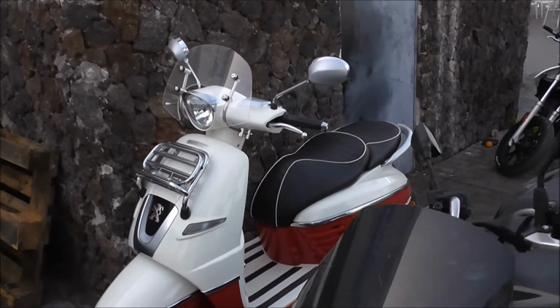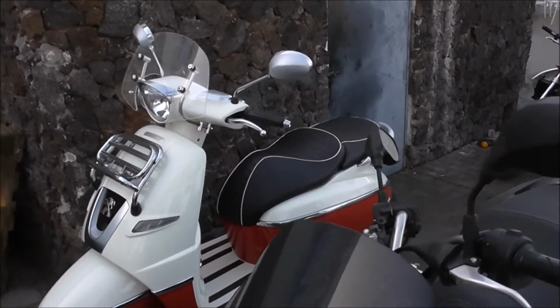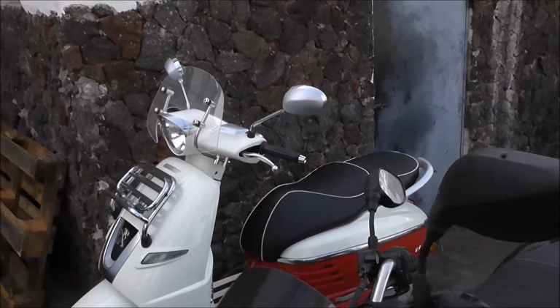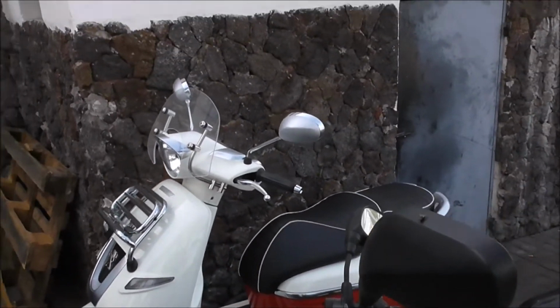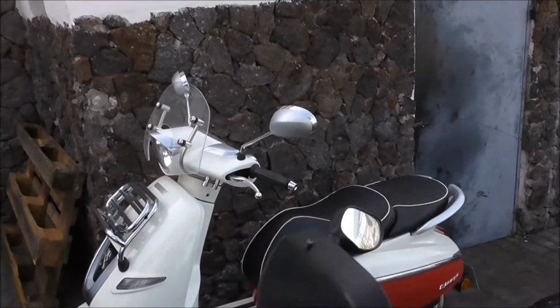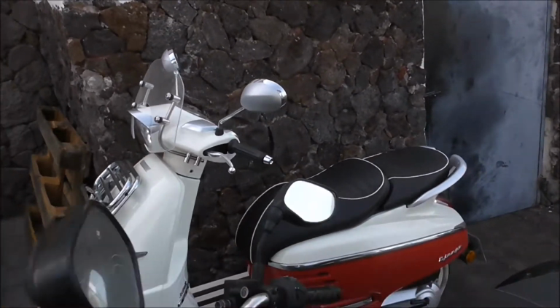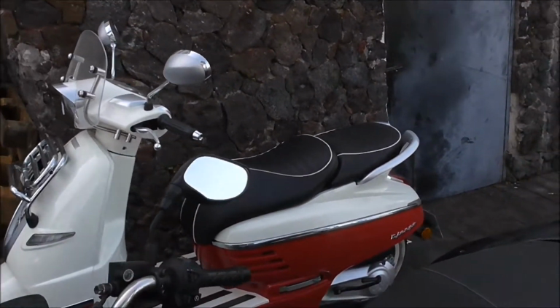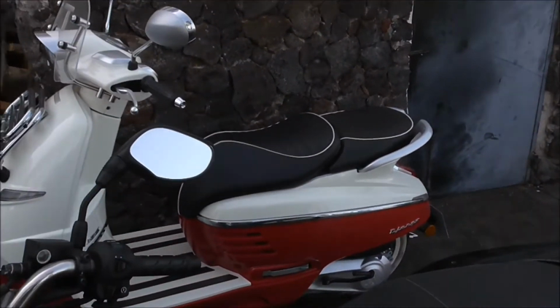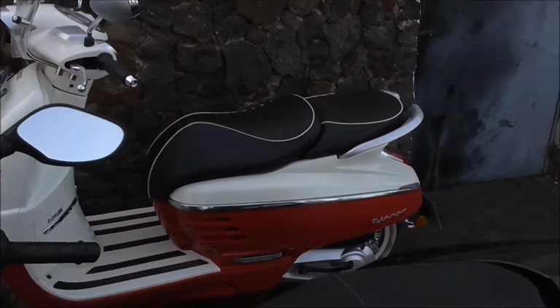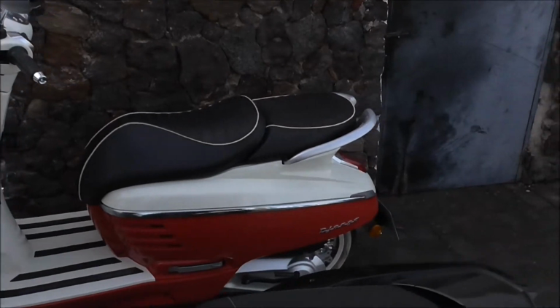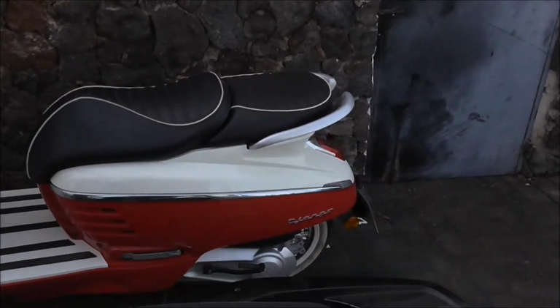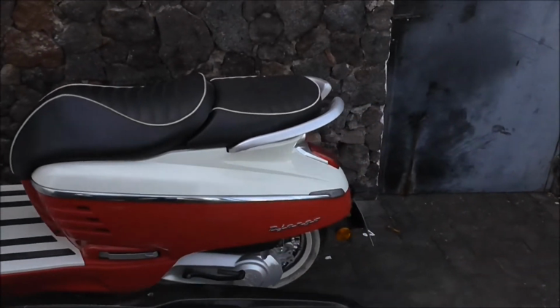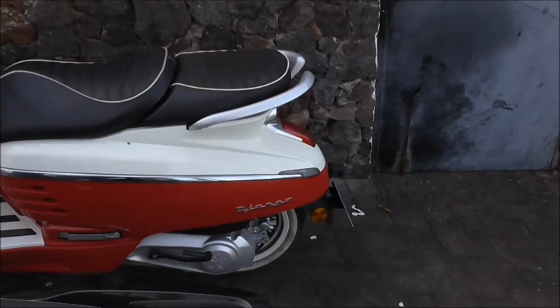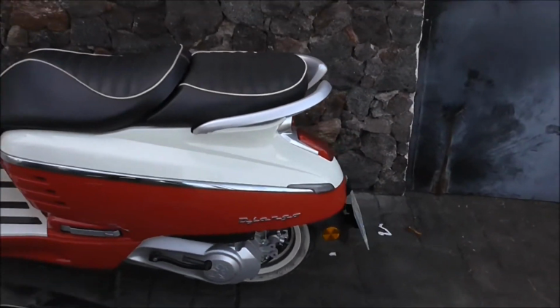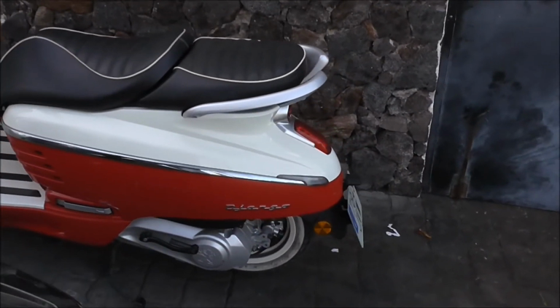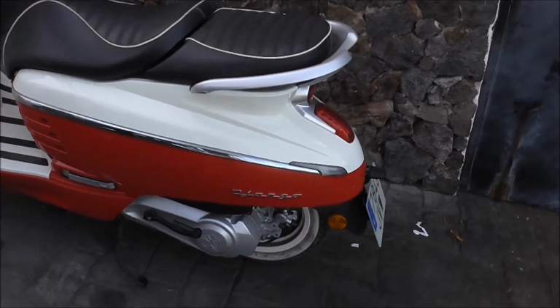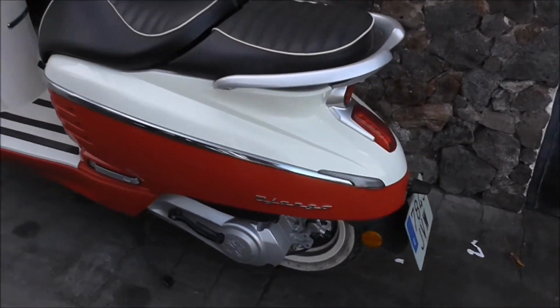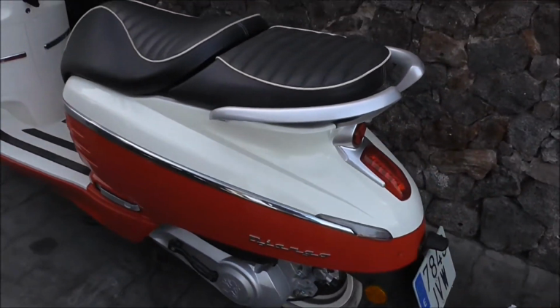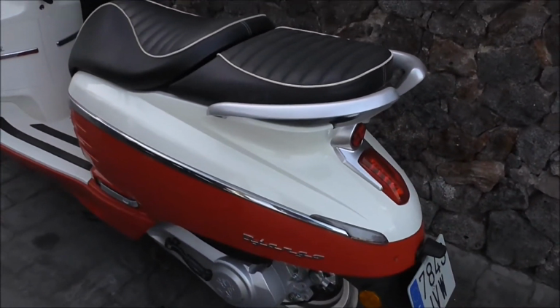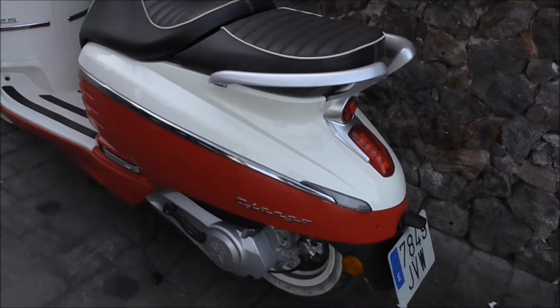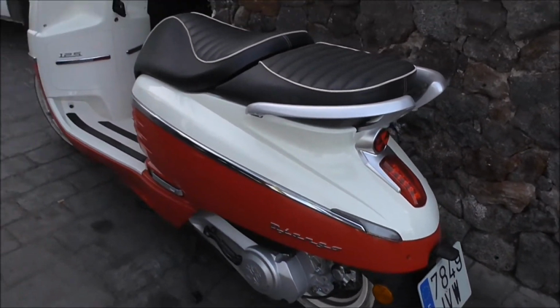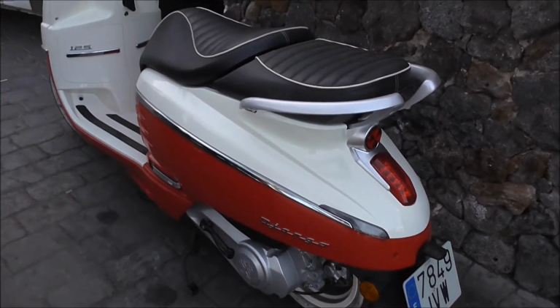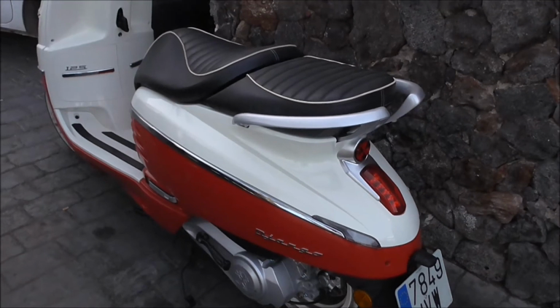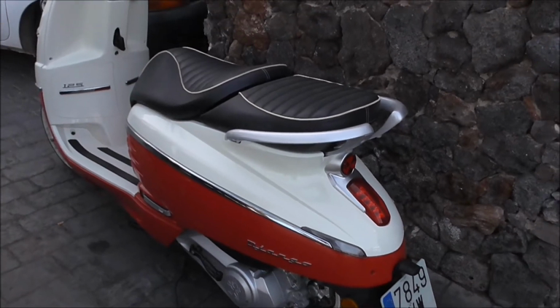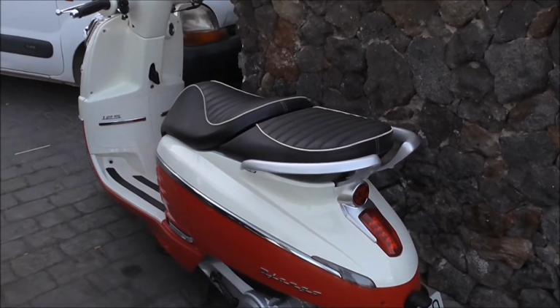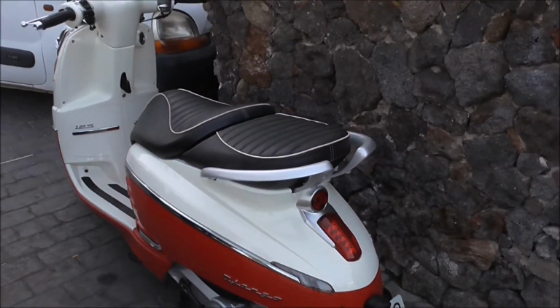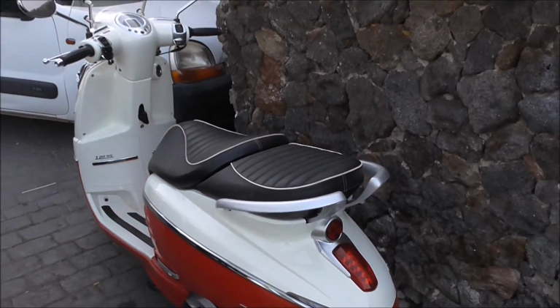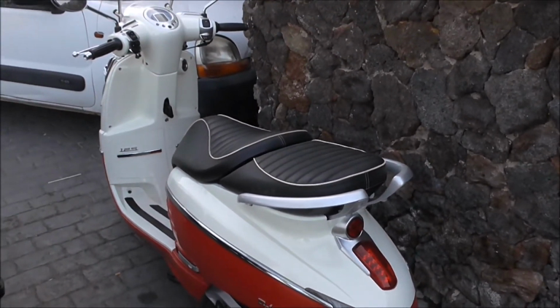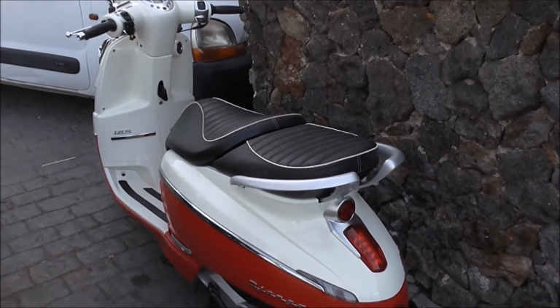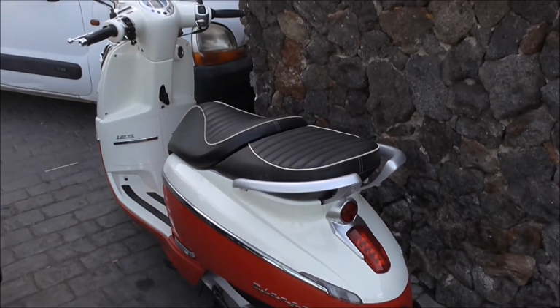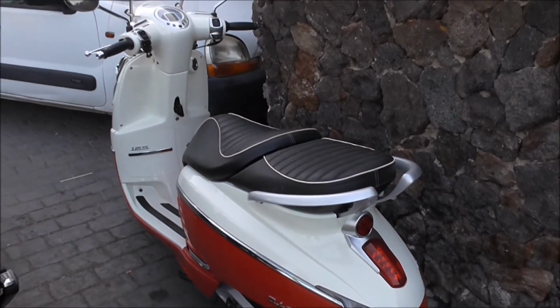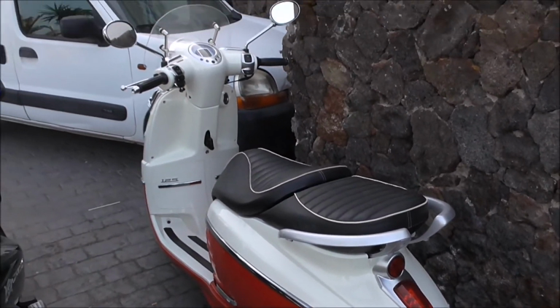It's got a wee screen as well. If I was into scooter riding, I would like one of these. That's class. Grab rails at the back.